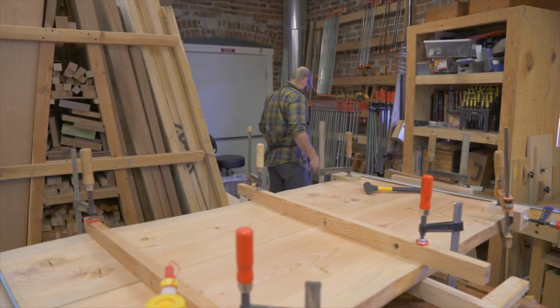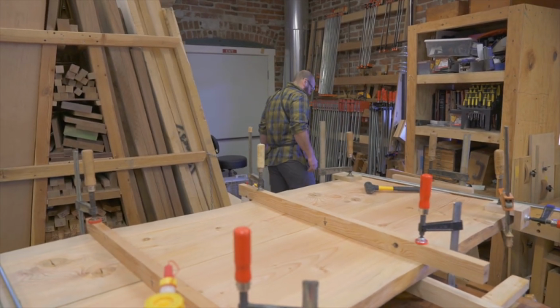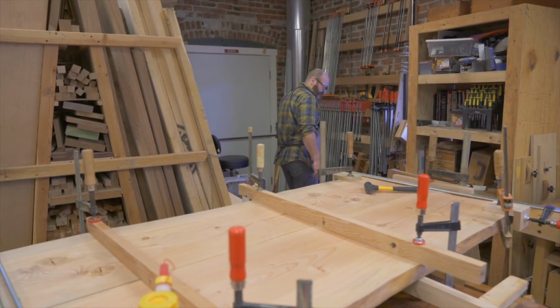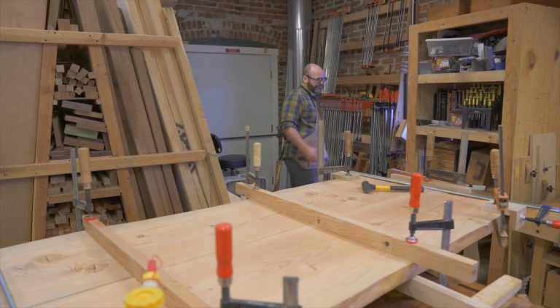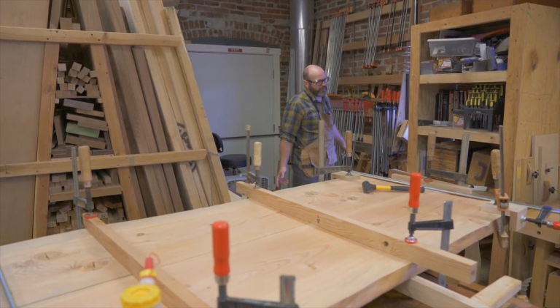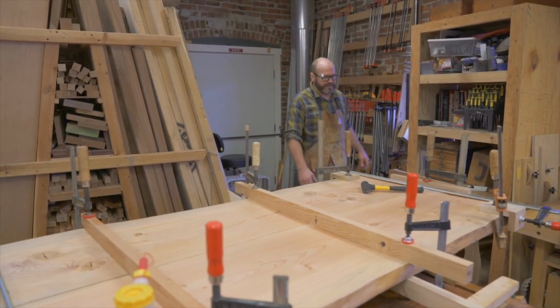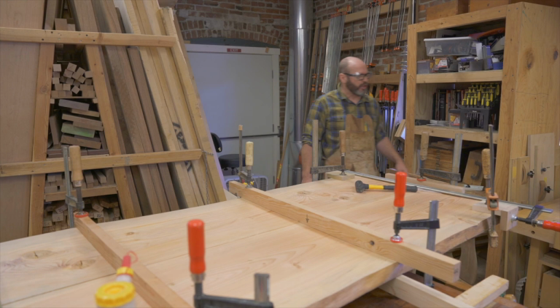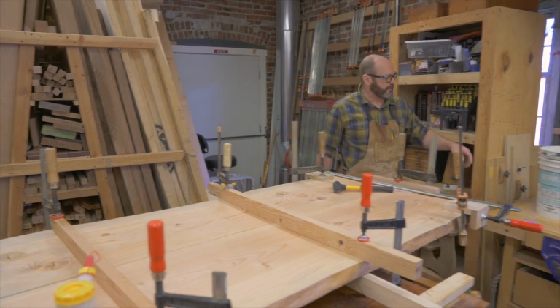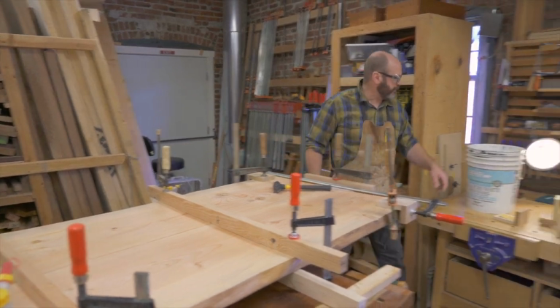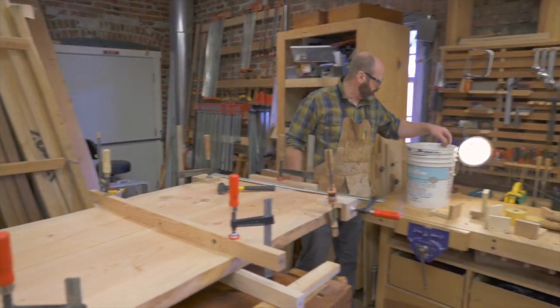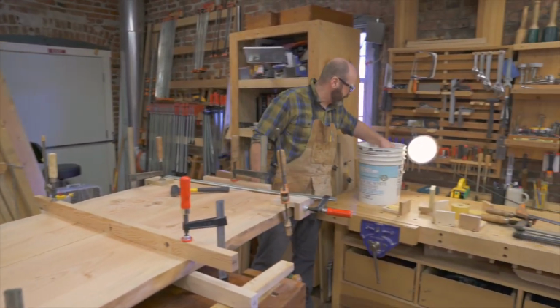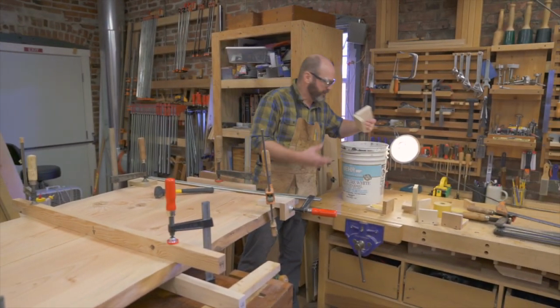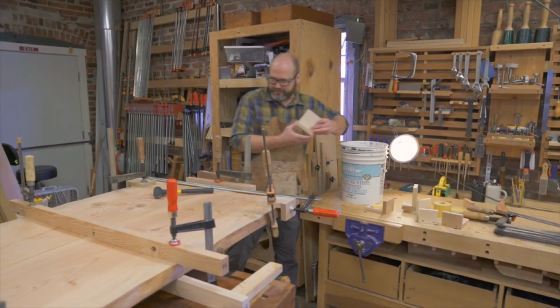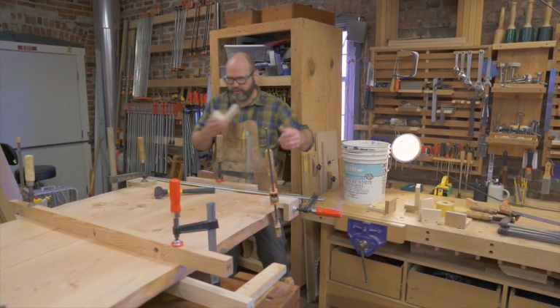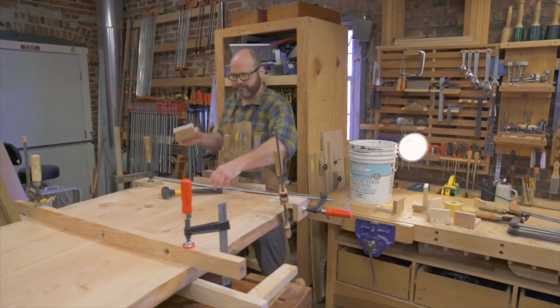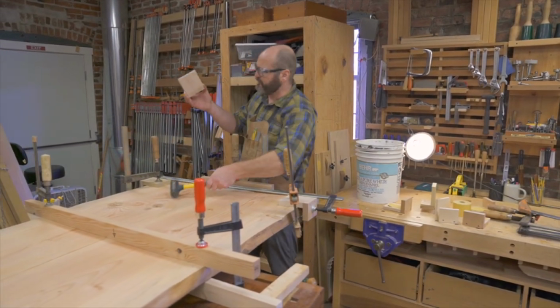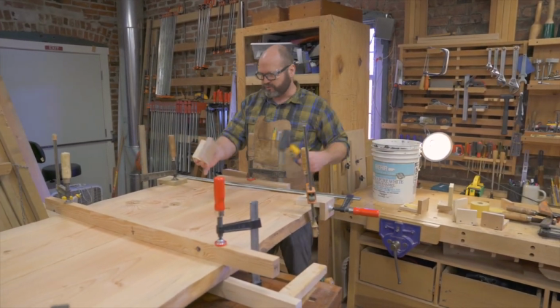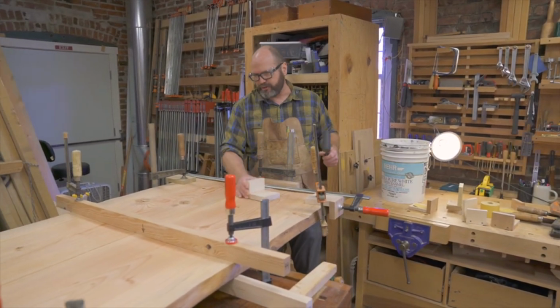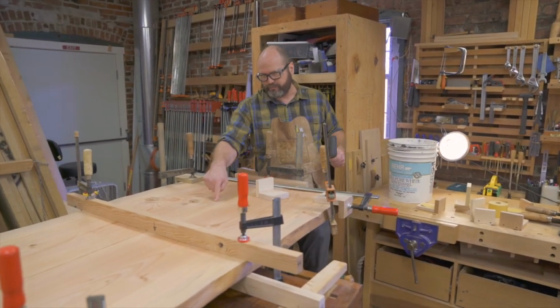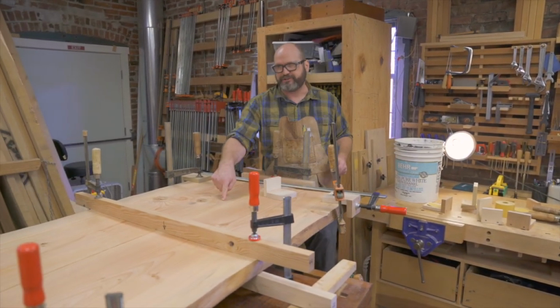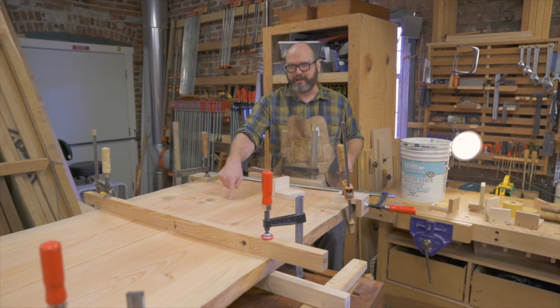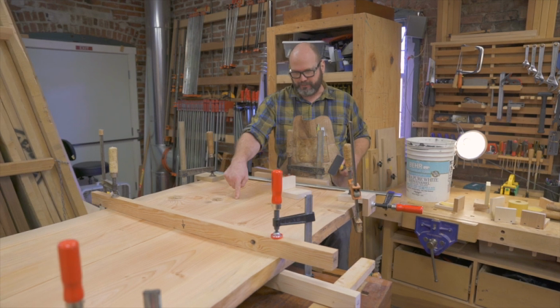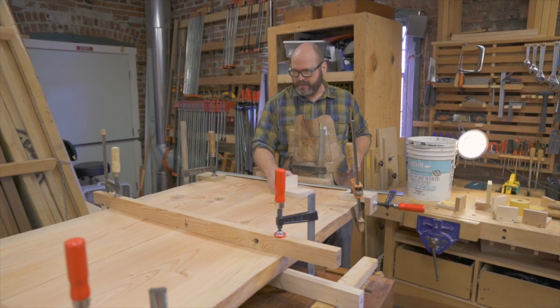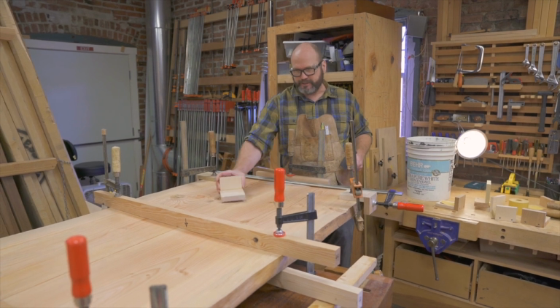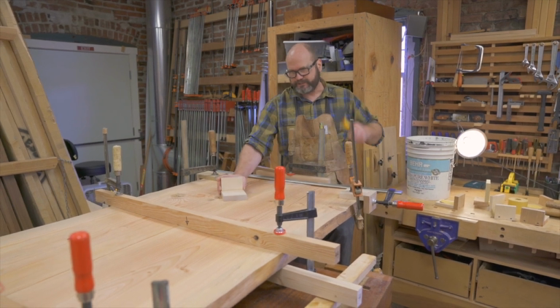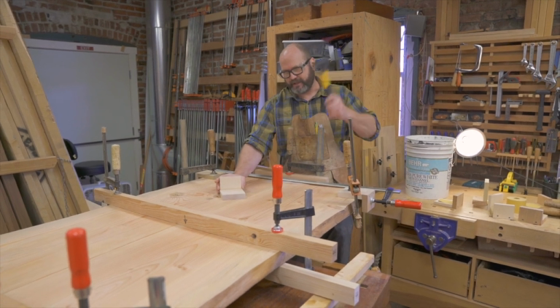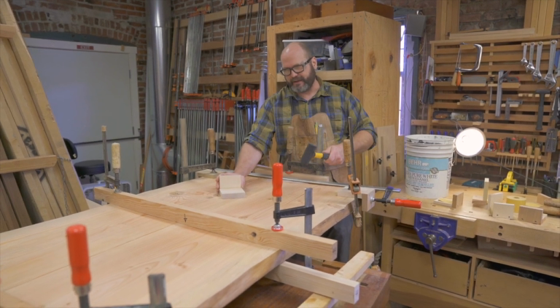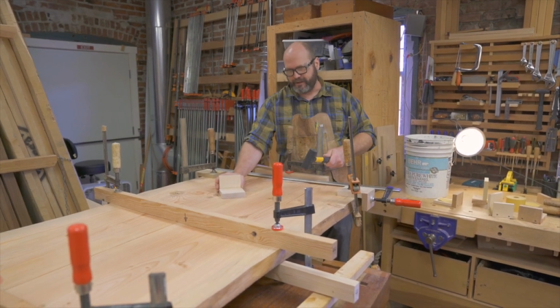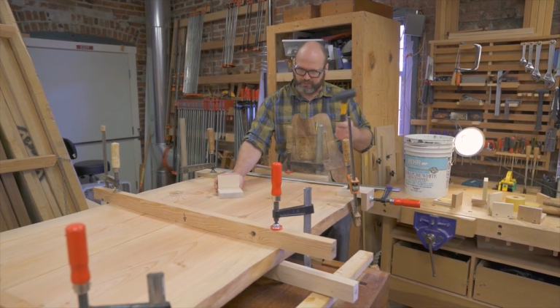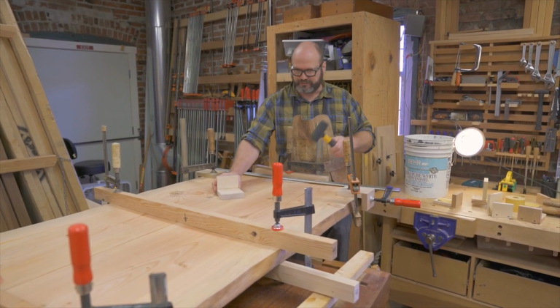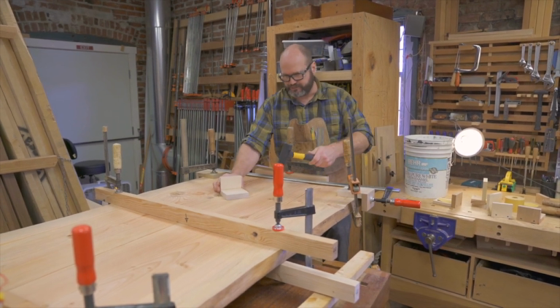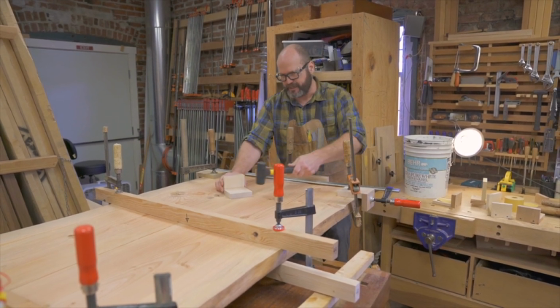Because it is fir, I'm going to take a block when I start to pound this thing together. If this was walnut, black cherry, or maple, I wouldn't need this block — I could just pound on it directly — but this wood is so soft it's a good idea to protect it.